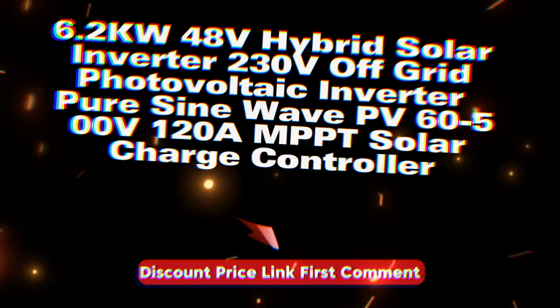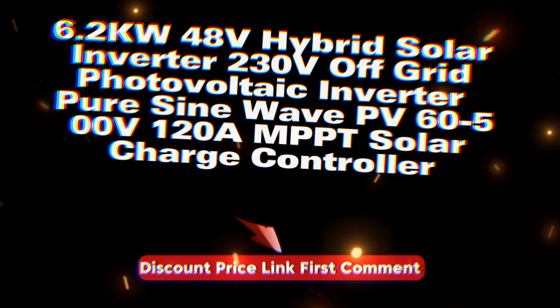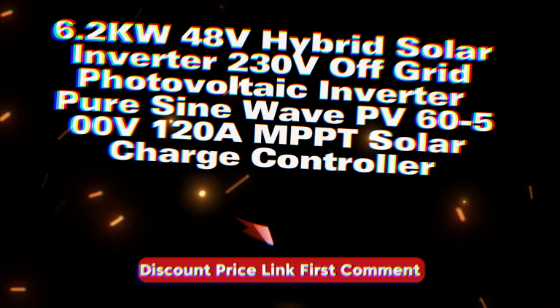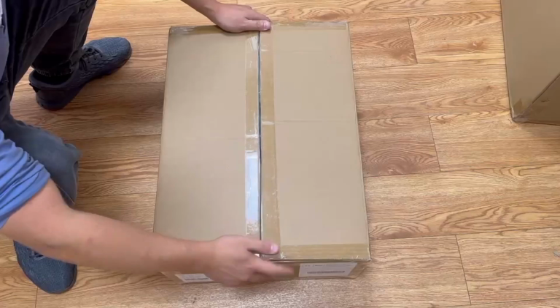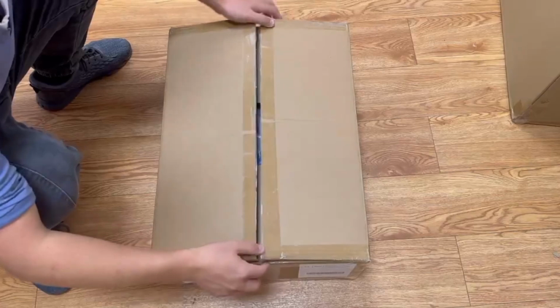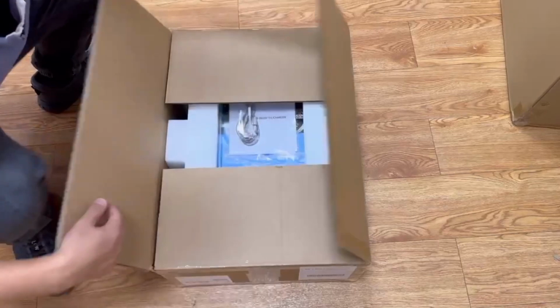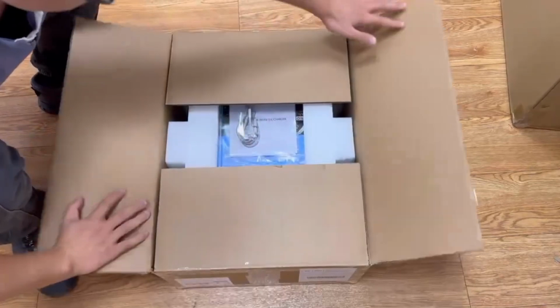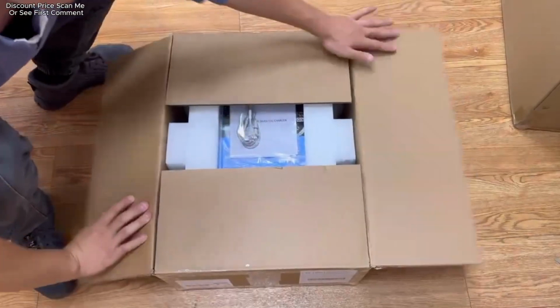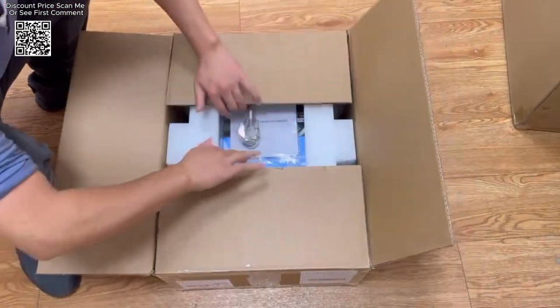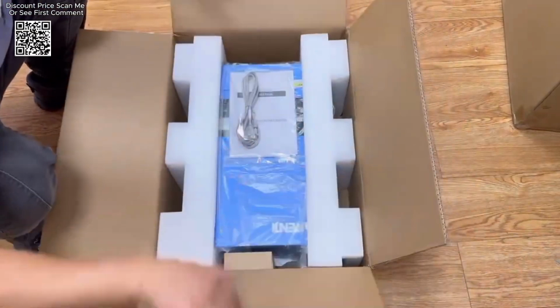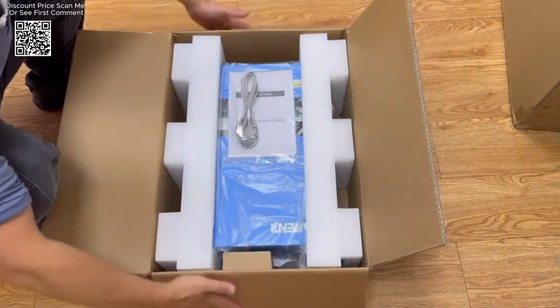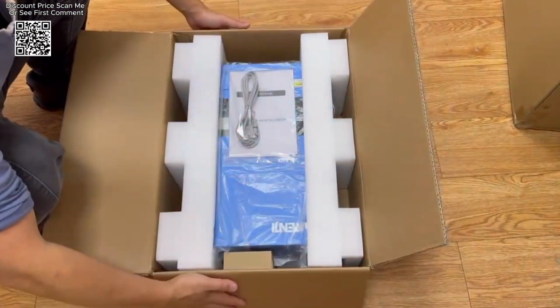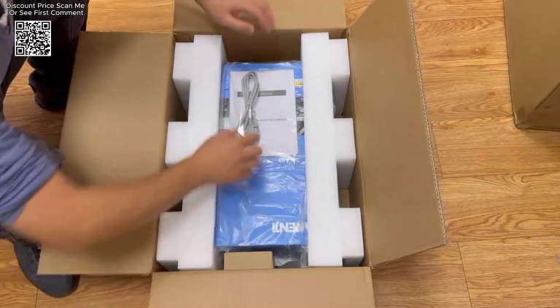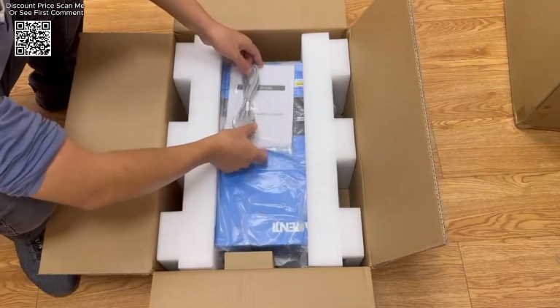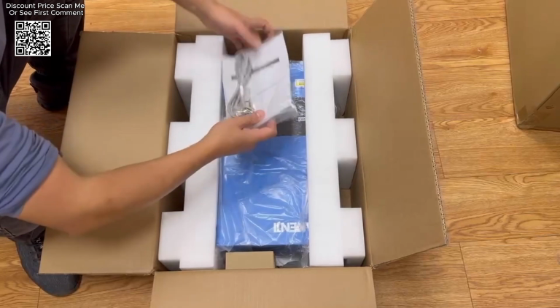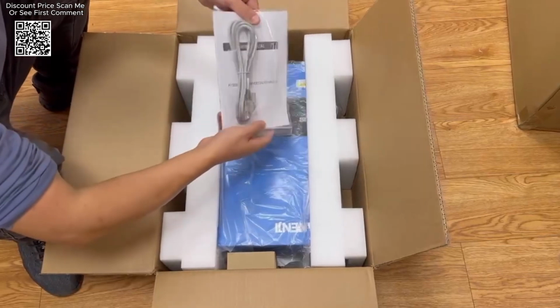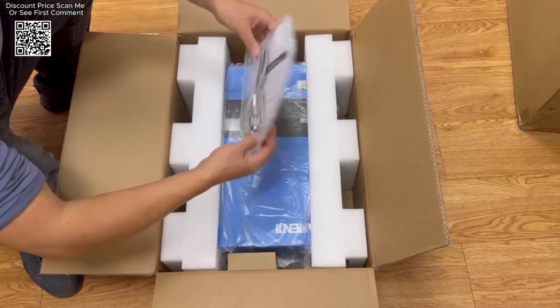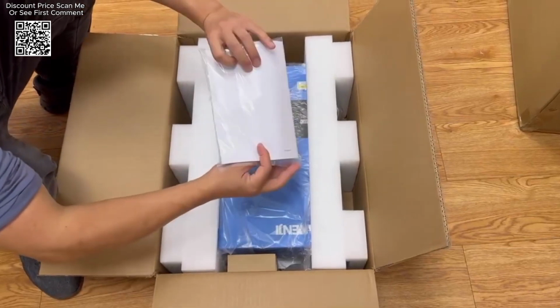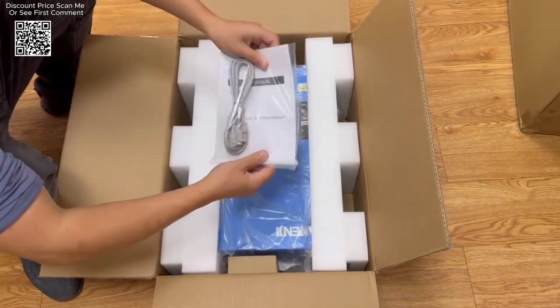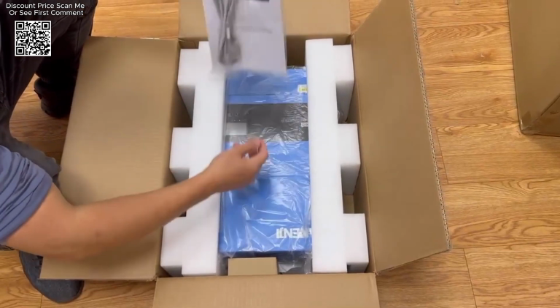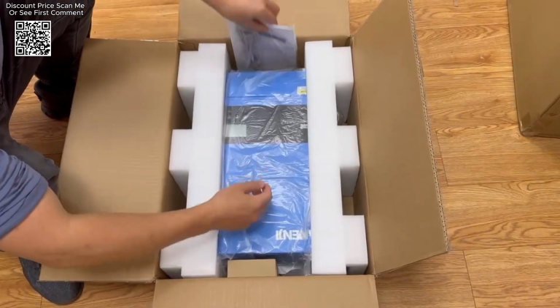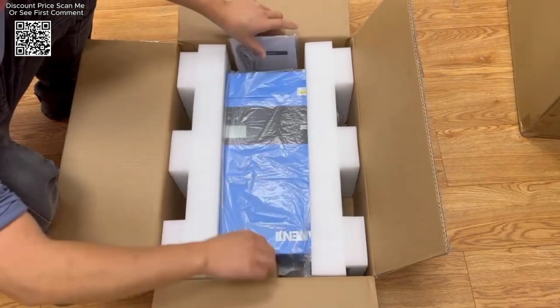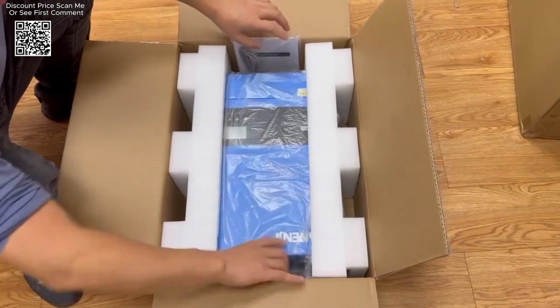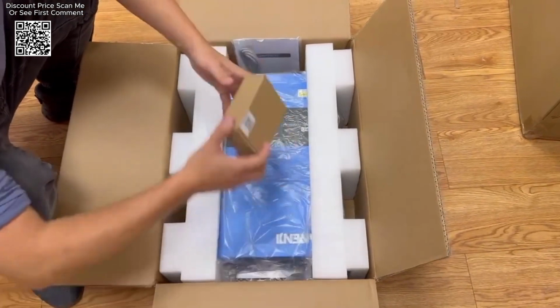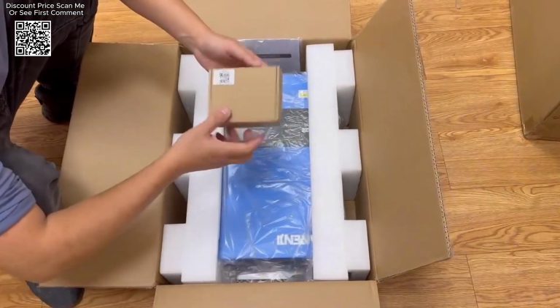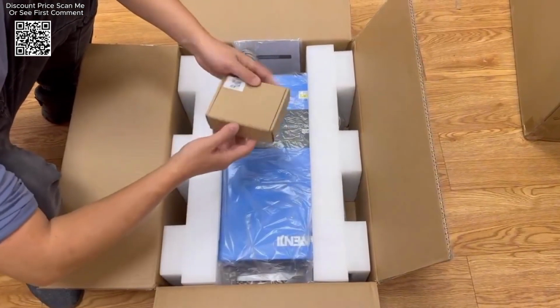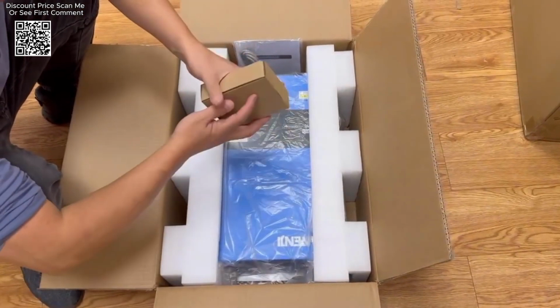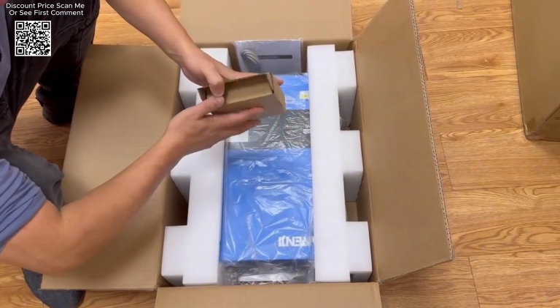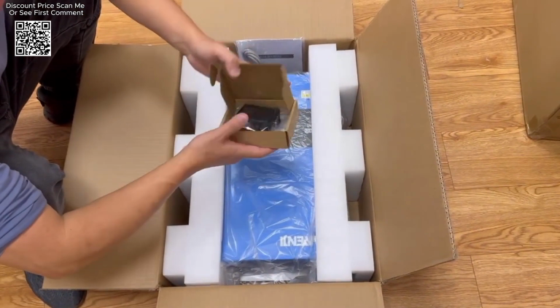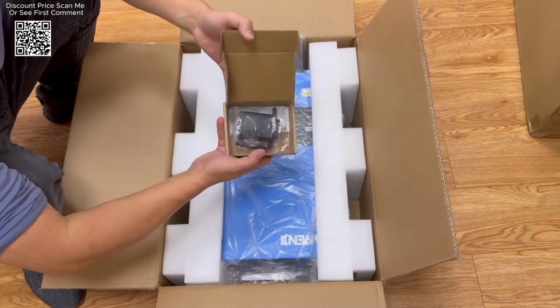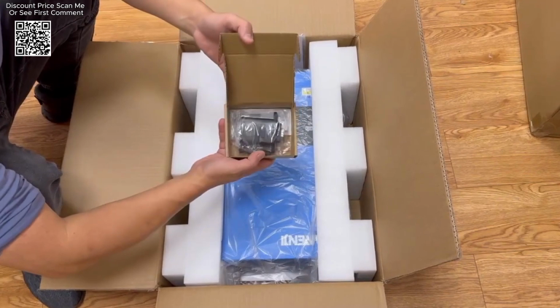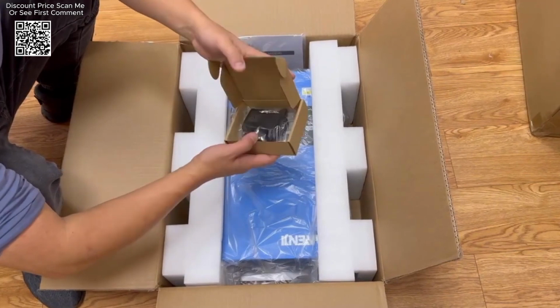The 6.2 kilowatt 48-volt hybrid solar inverter available on AliExpress represents a sophisticated solution for off-grid photovoltaic systems, offering both flexibility and advanced functionality.